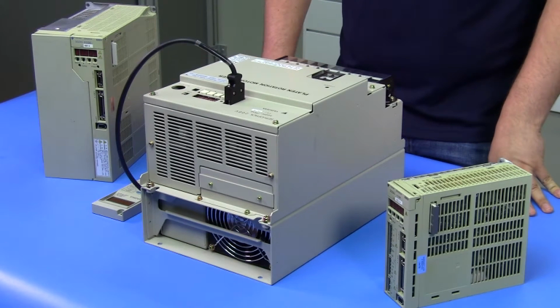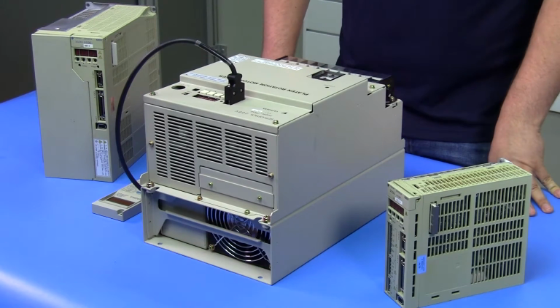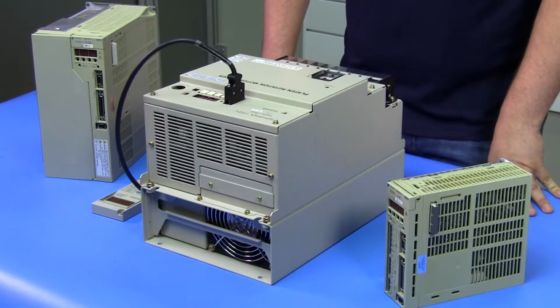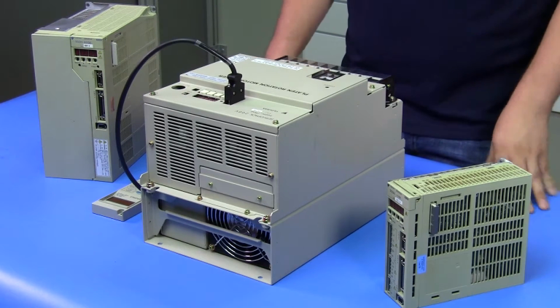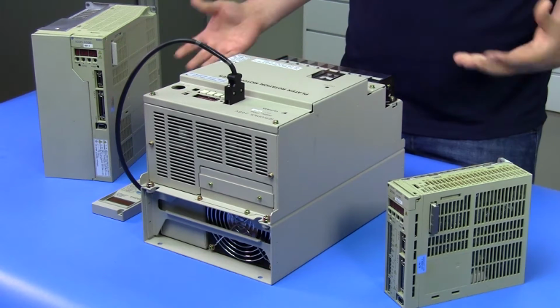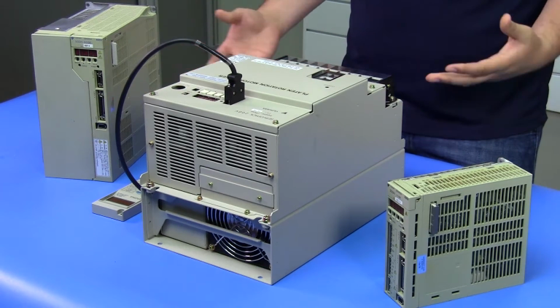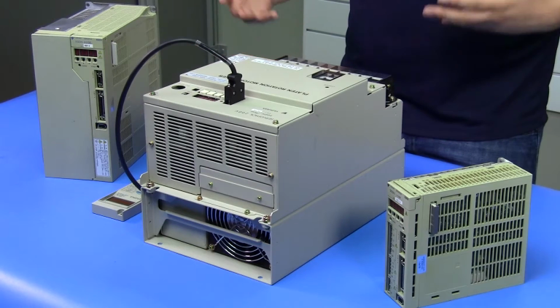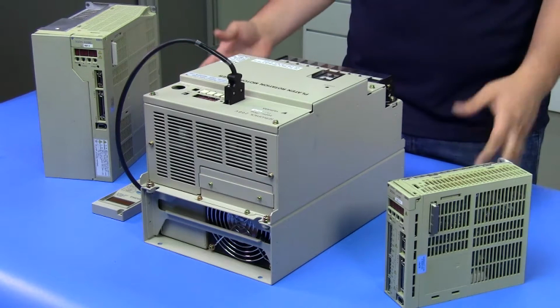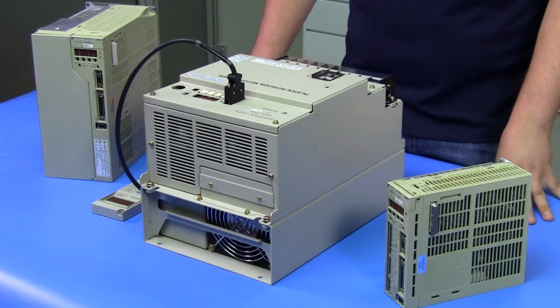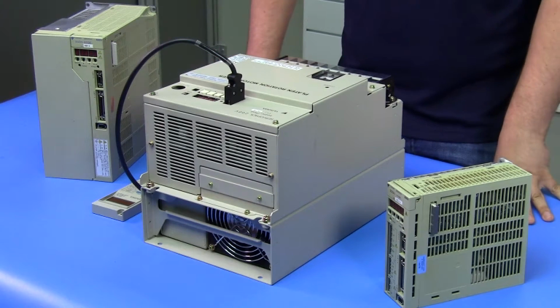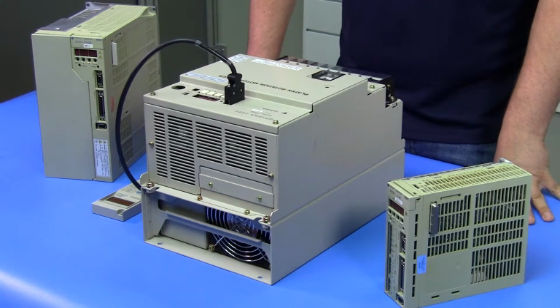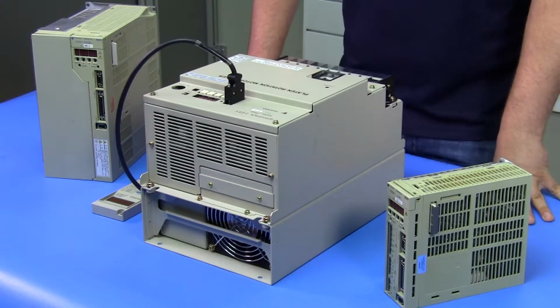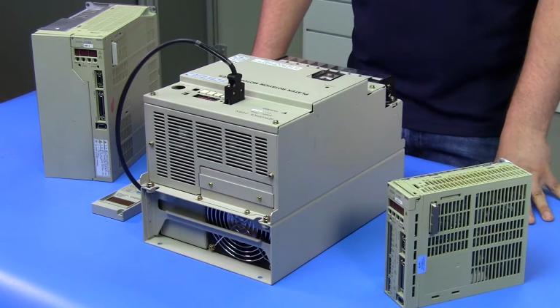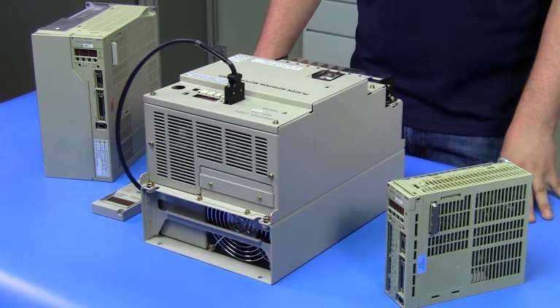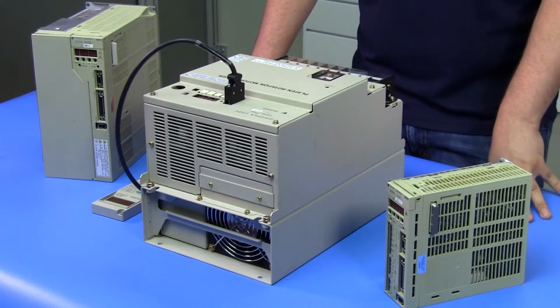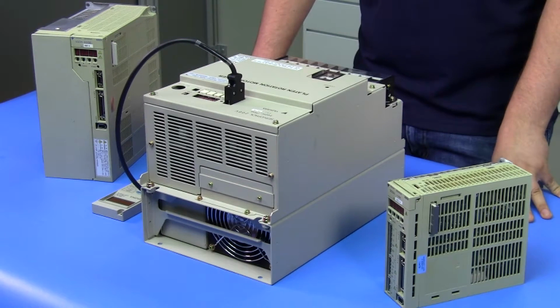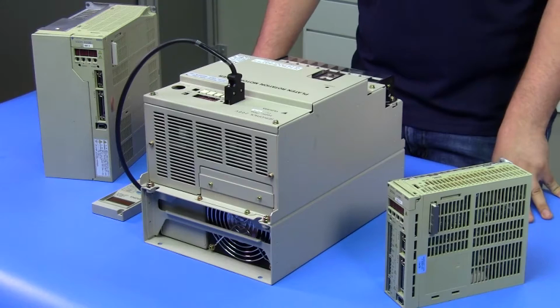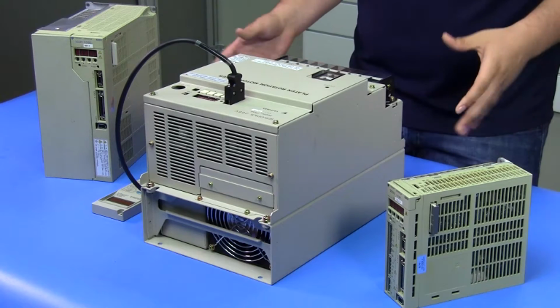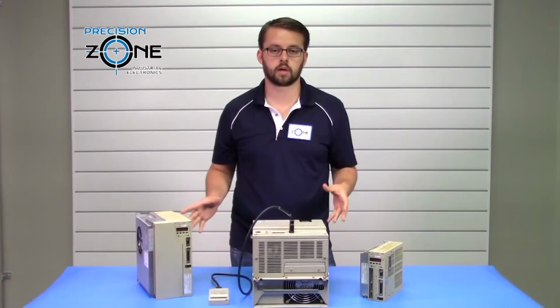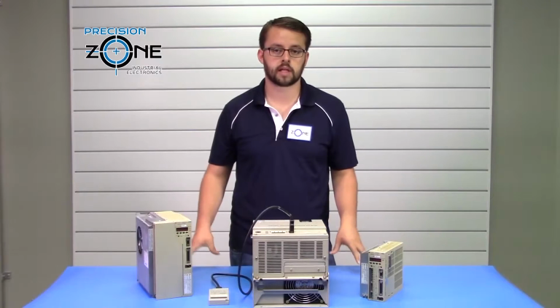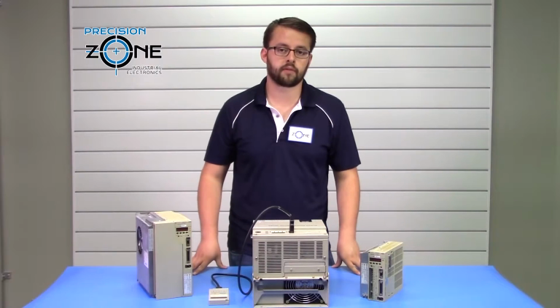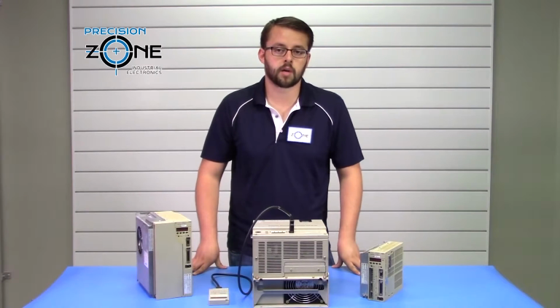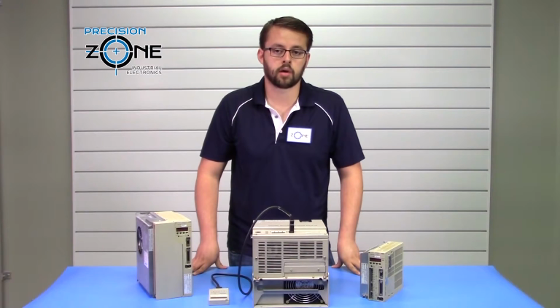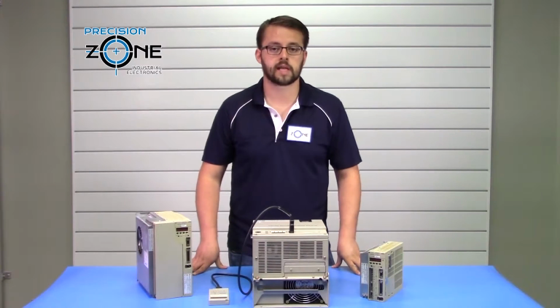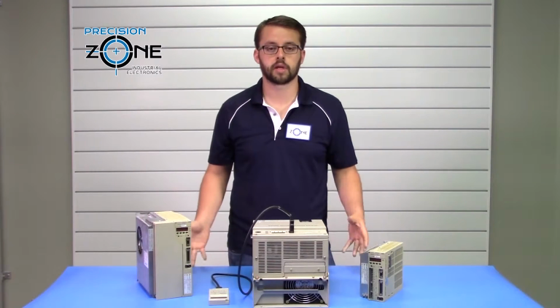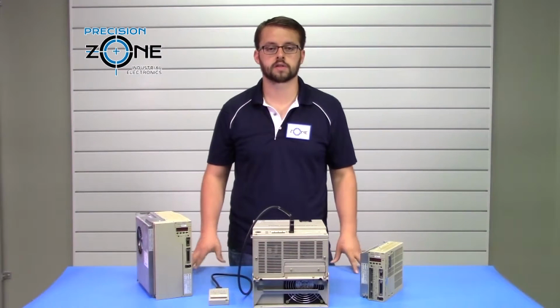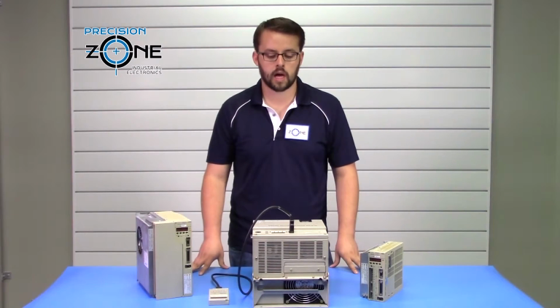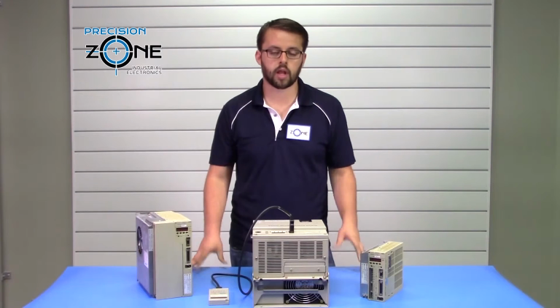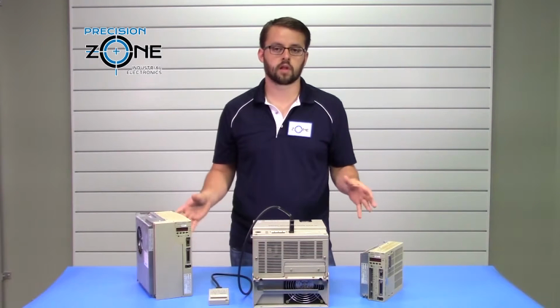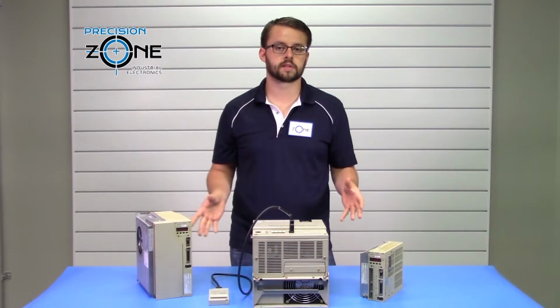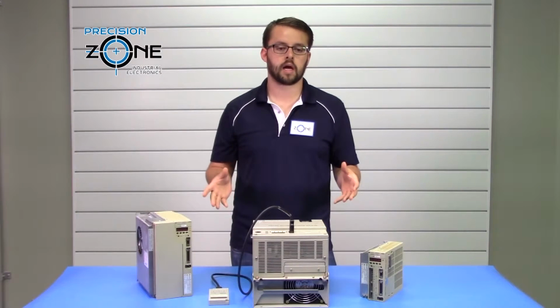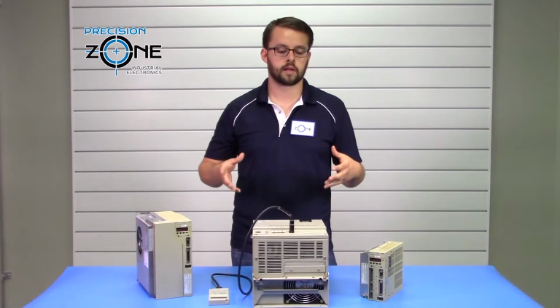Alarm A40 is an overvoltage alarm that can also indicate a problem with your incoming power, as well as alarms A41 and F1. So if you do have those alarms, definitely verify your incoming power, as that could be the cause for a lot of these alarms.